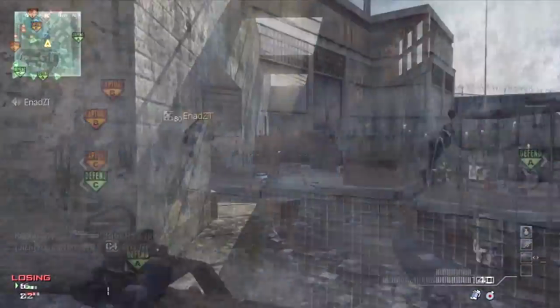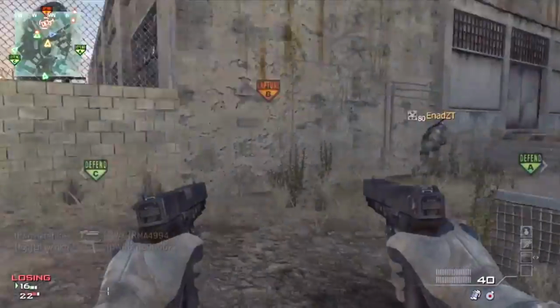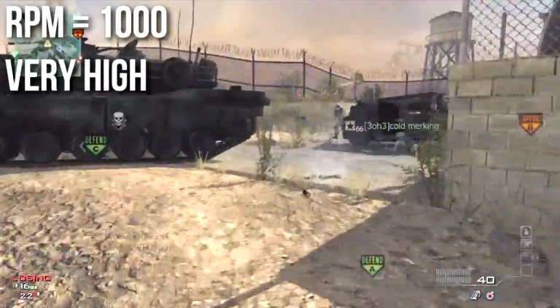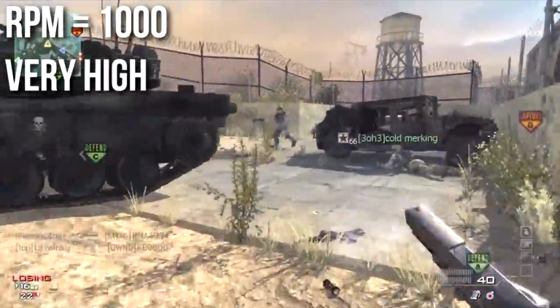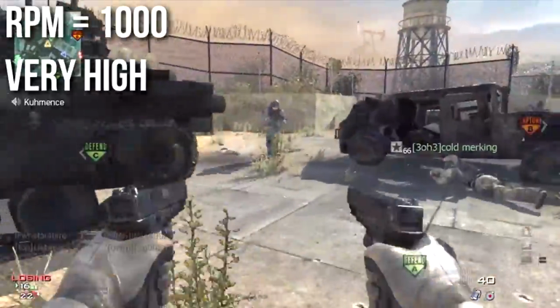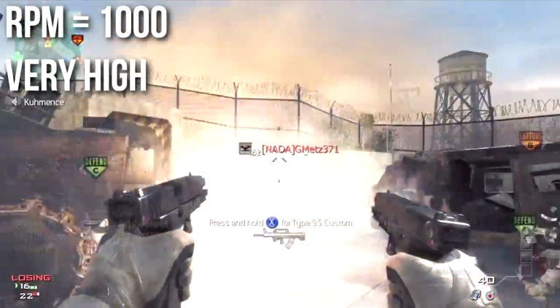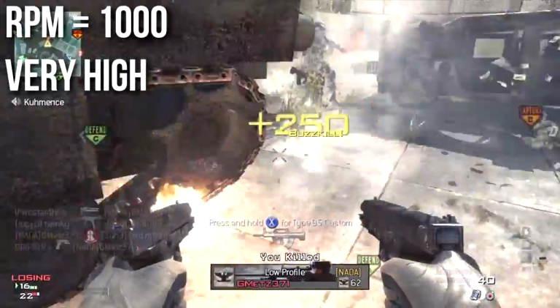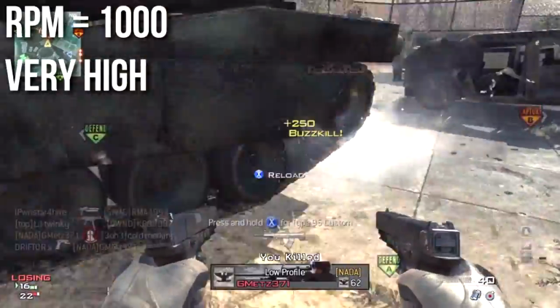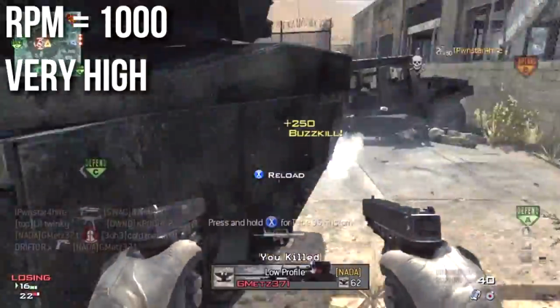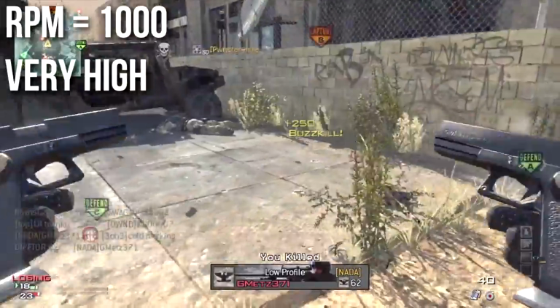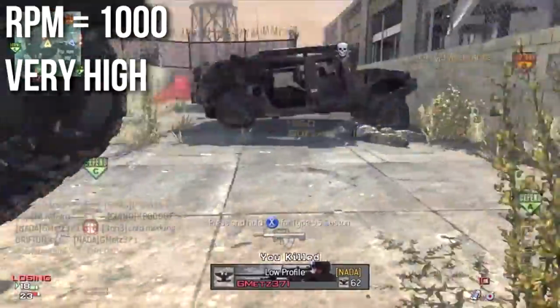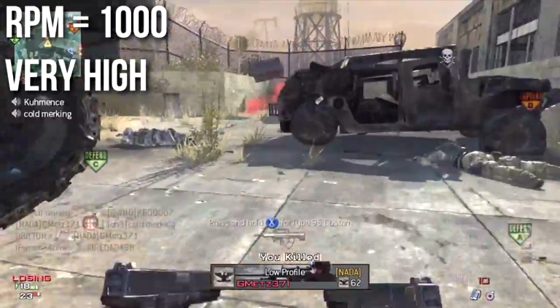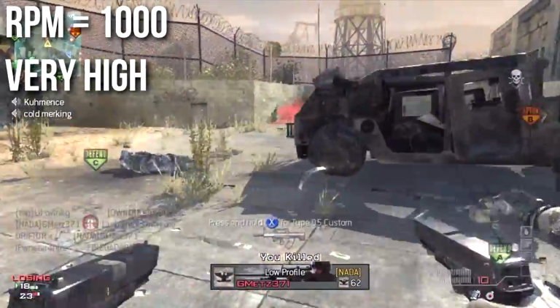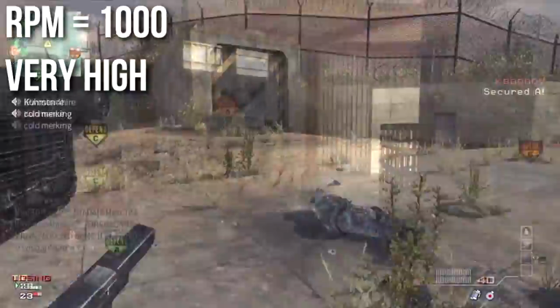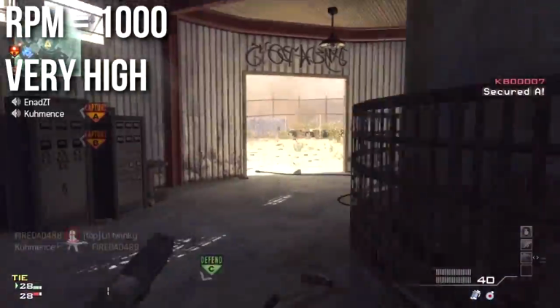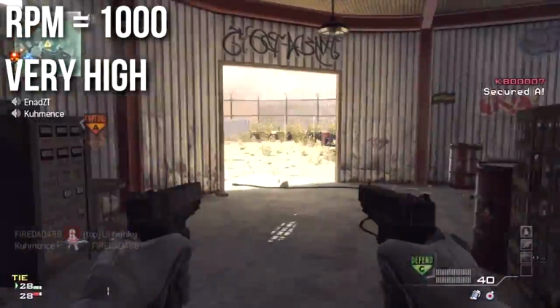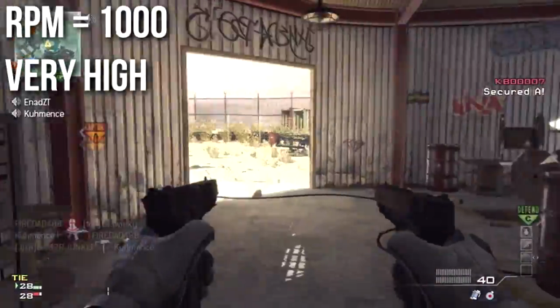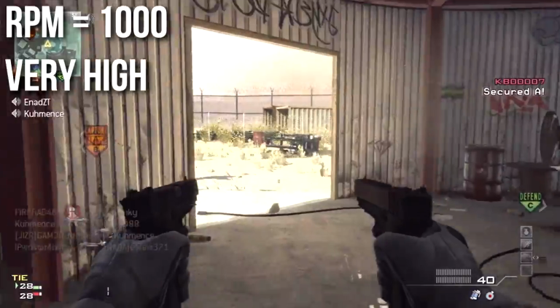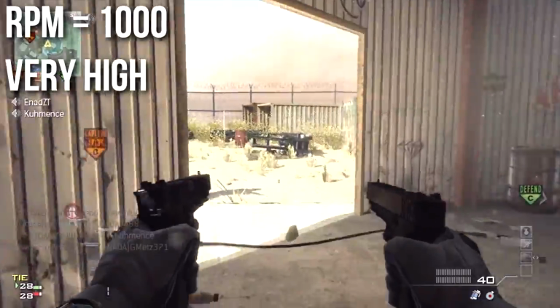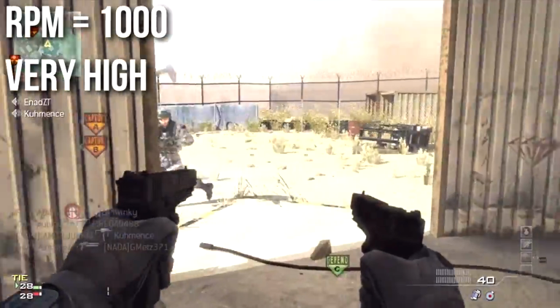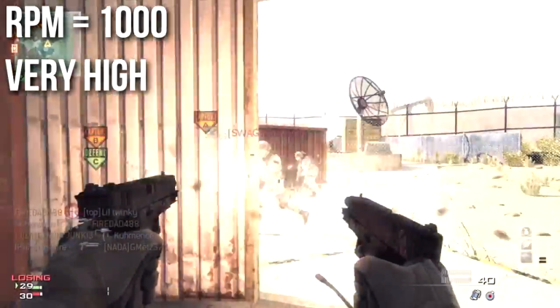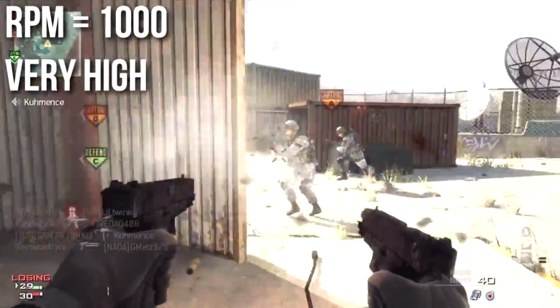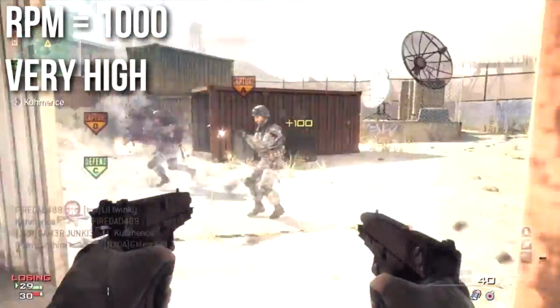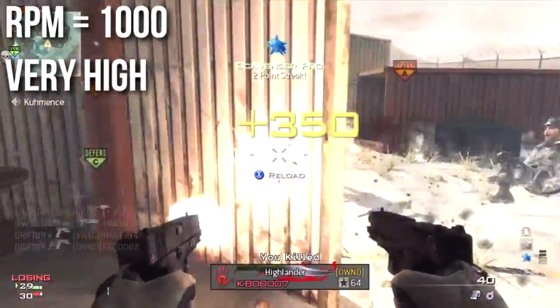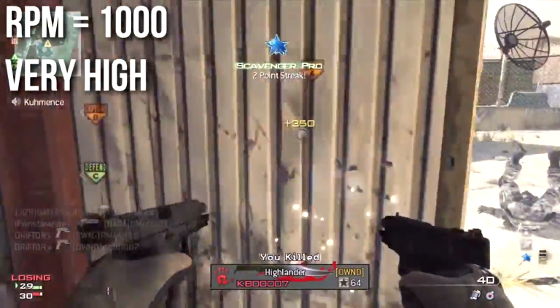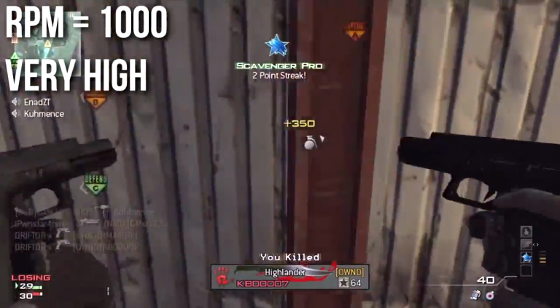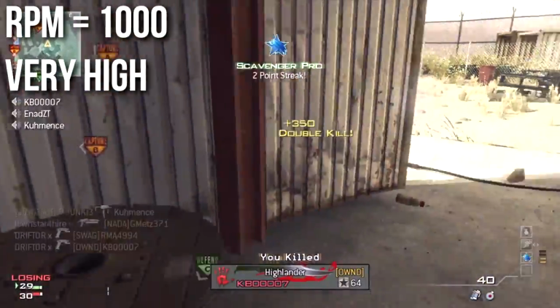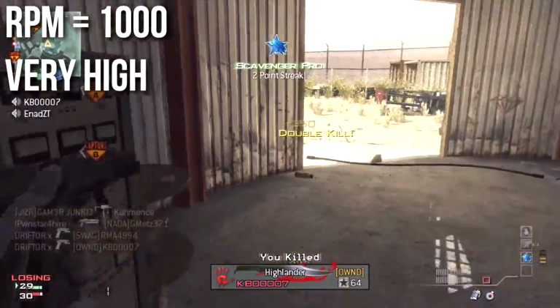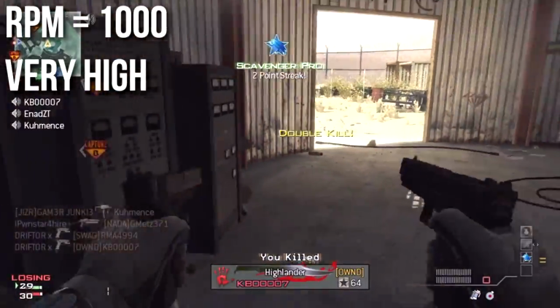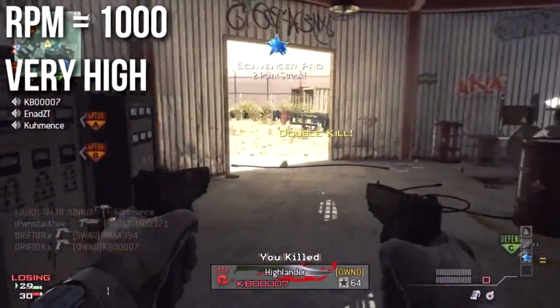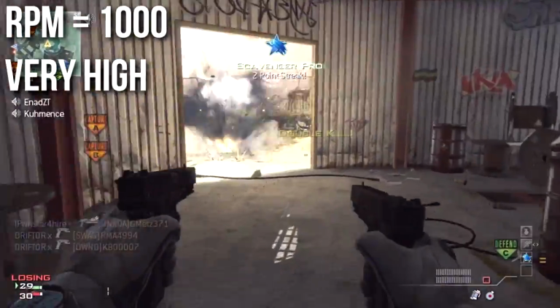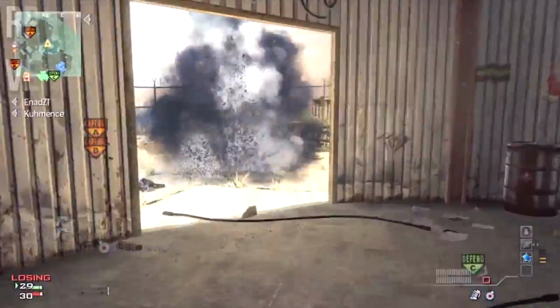The G18 shoots at a very fast 1000 rounds per minute. This is the second highest of all the machine pistols, just under that of the FMG9, and its damage per second is exceptionally high.